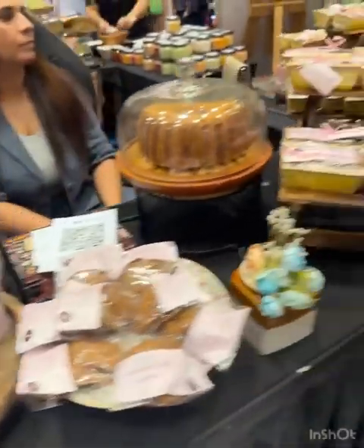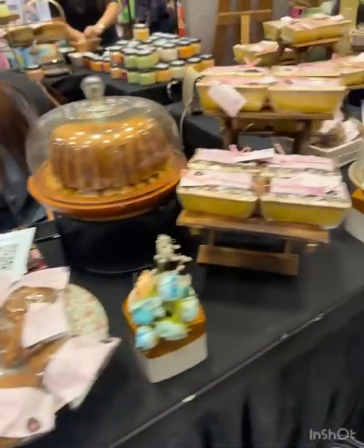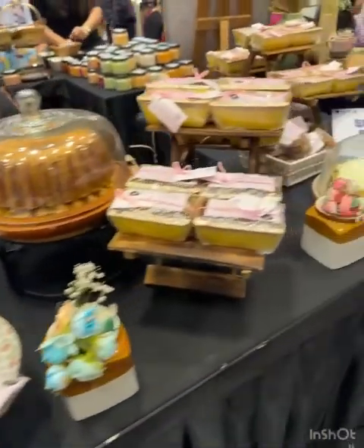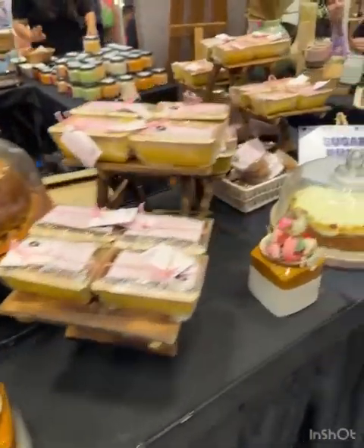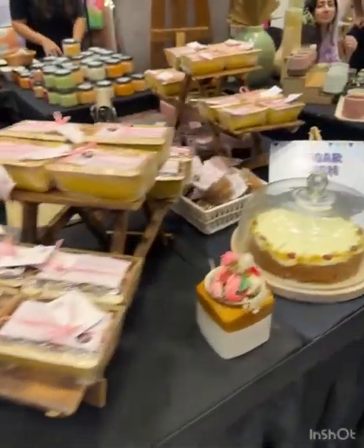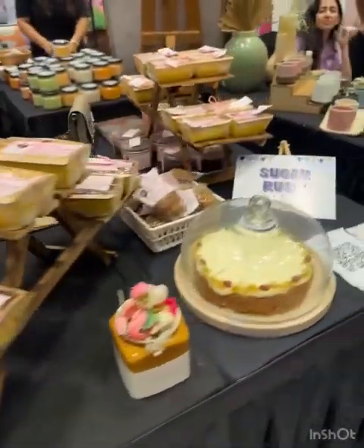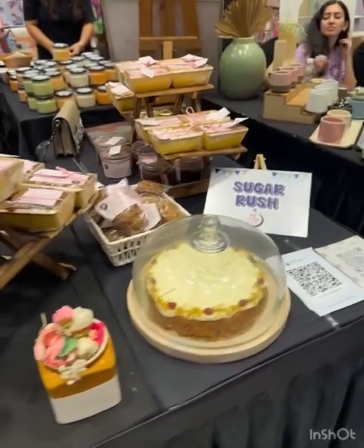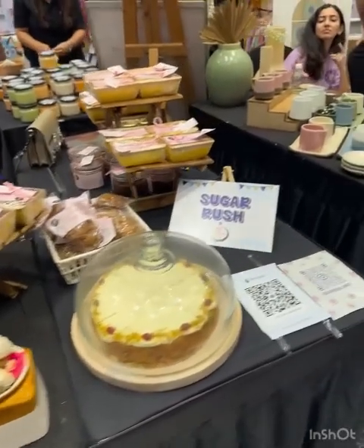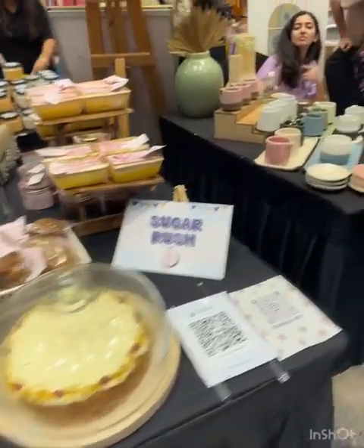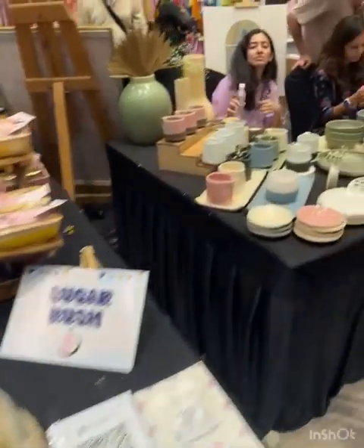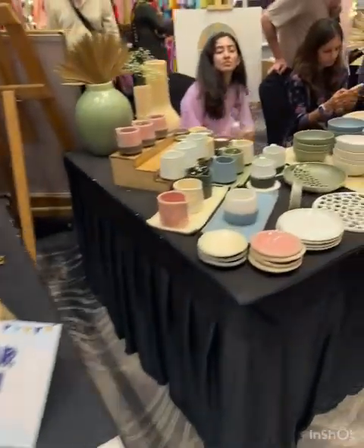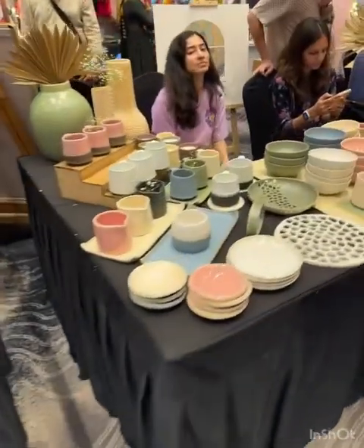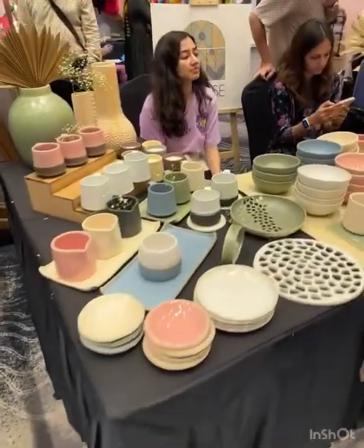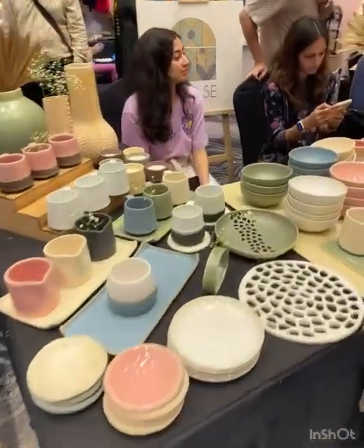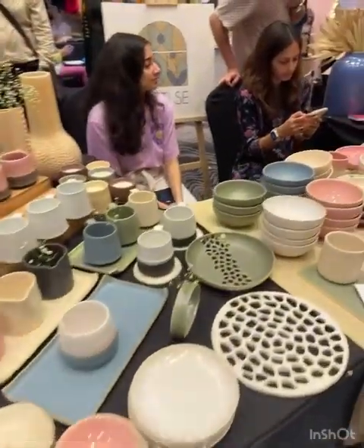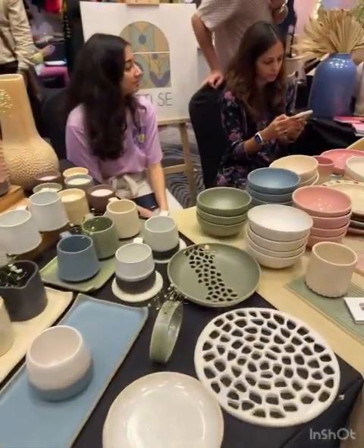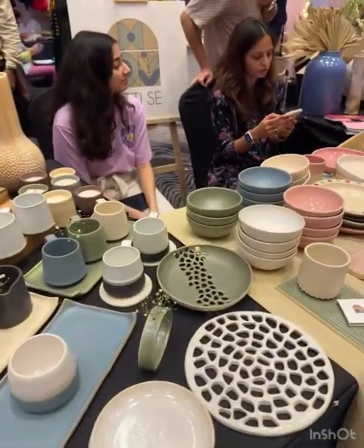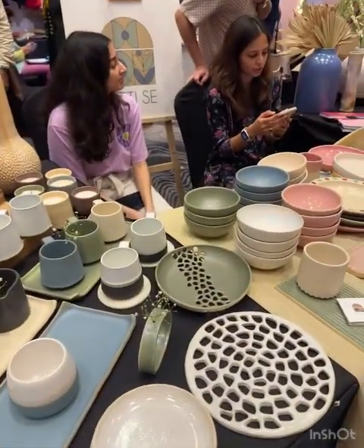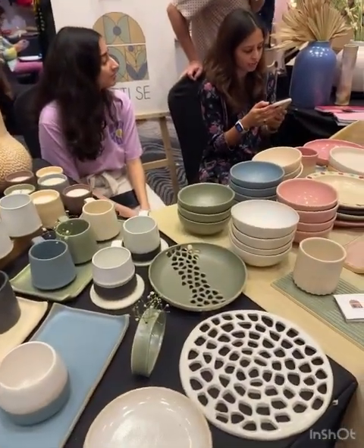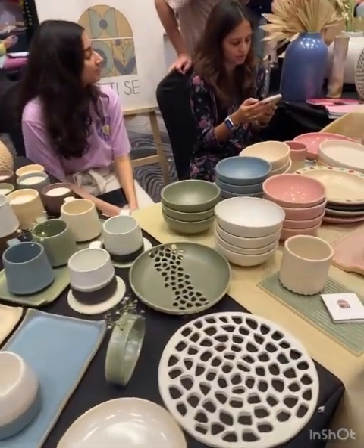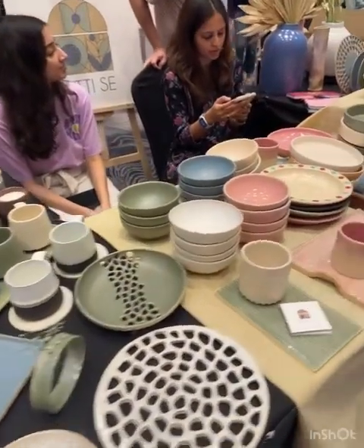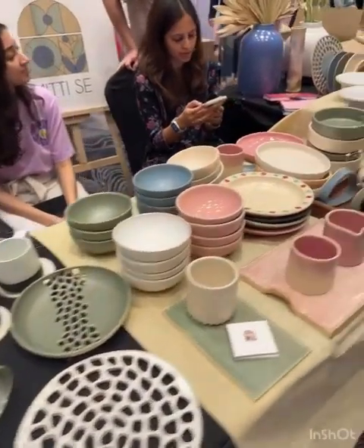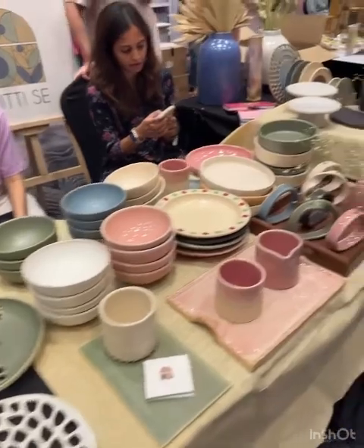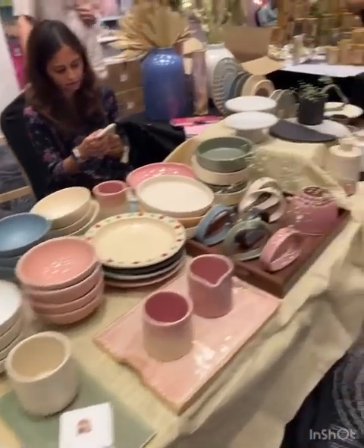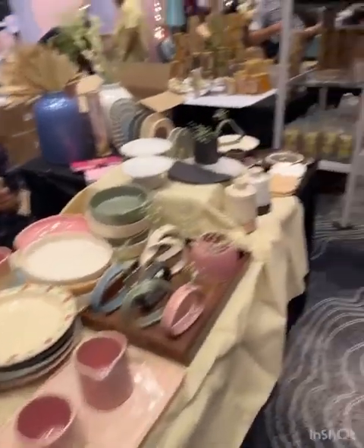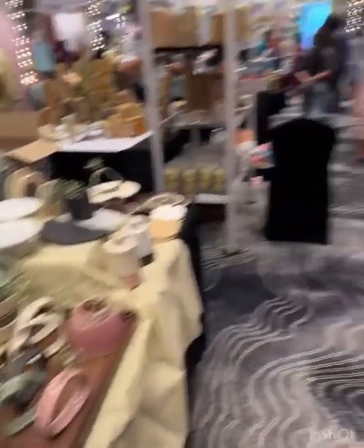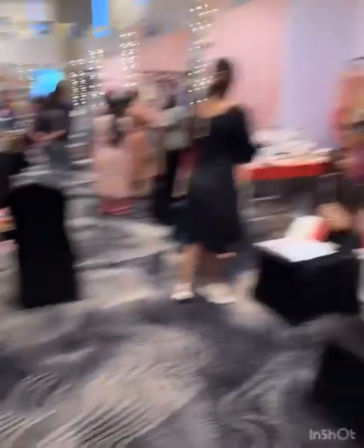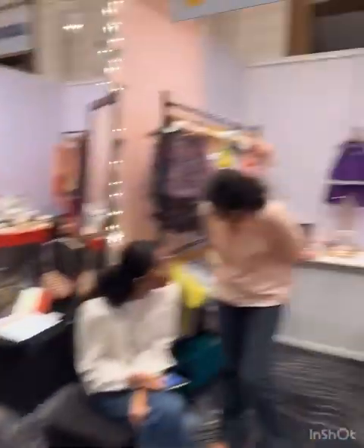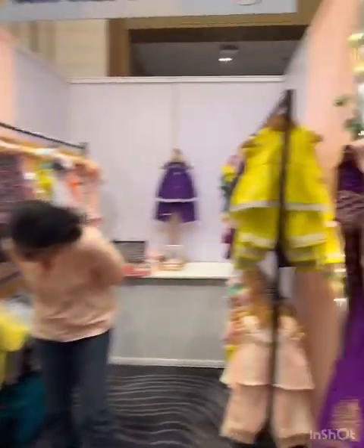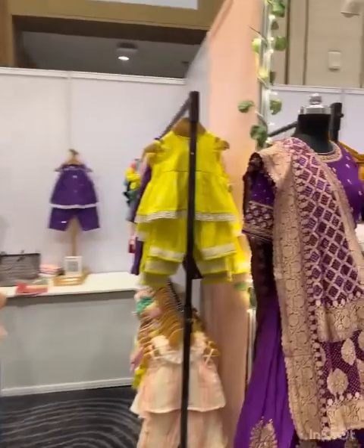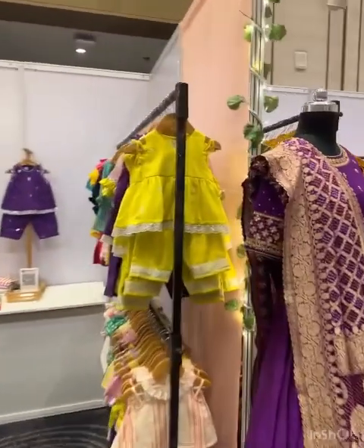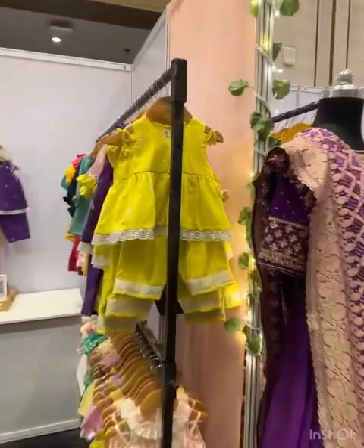So we have sweets and bakeries also. And we have pastries.